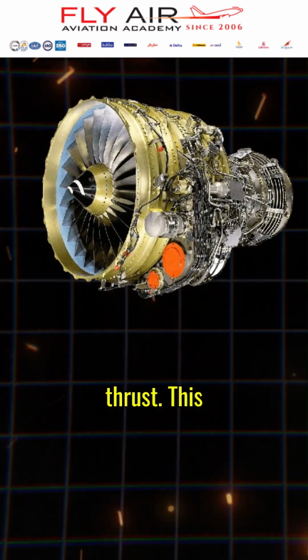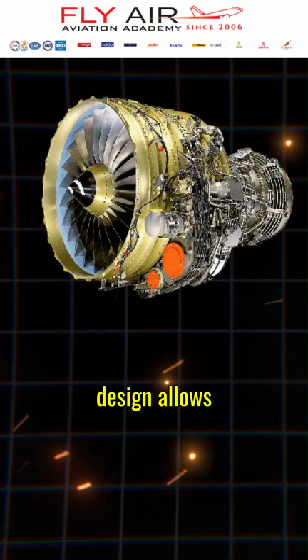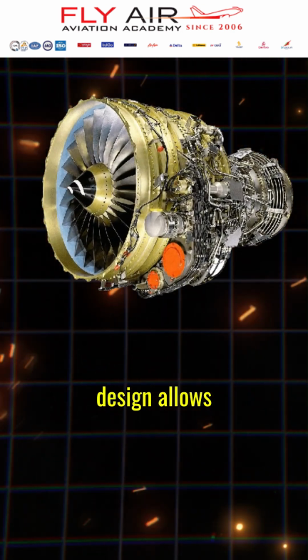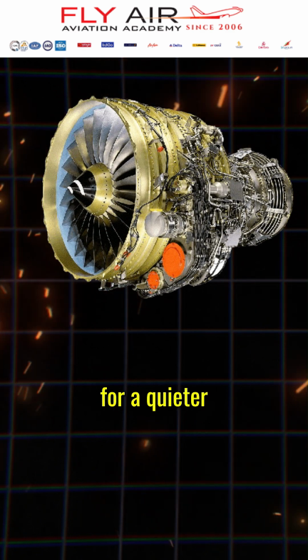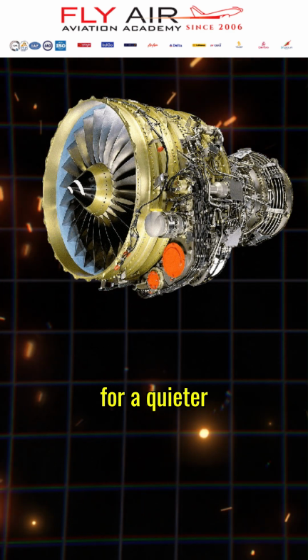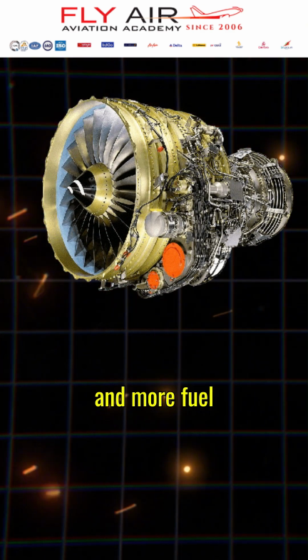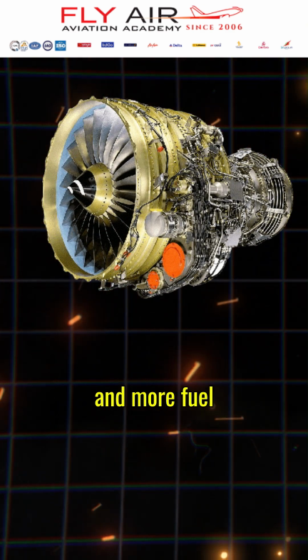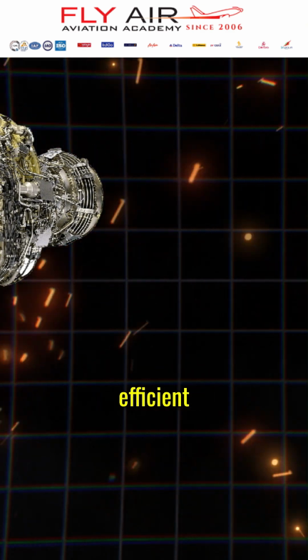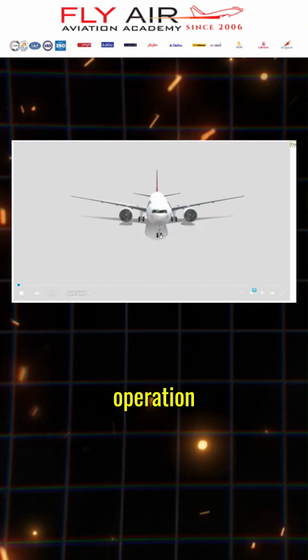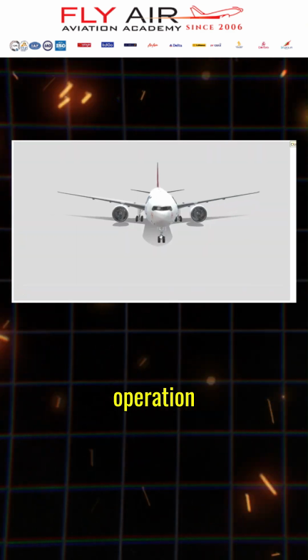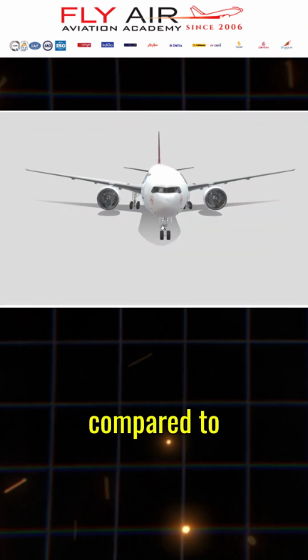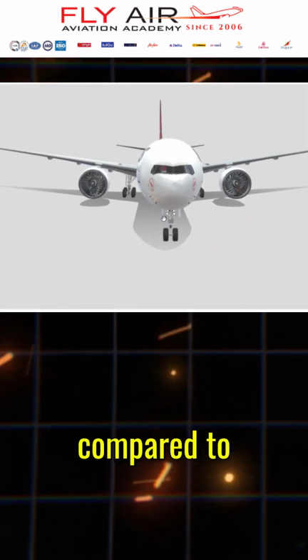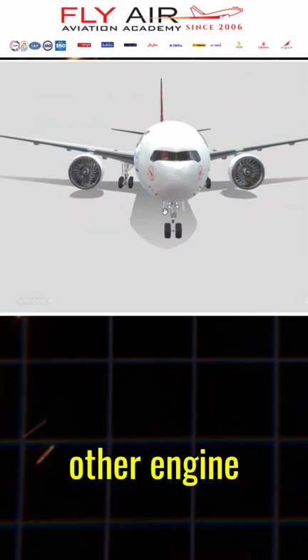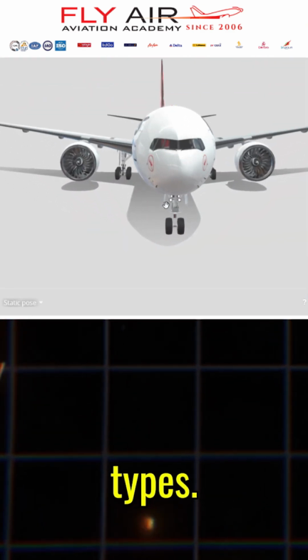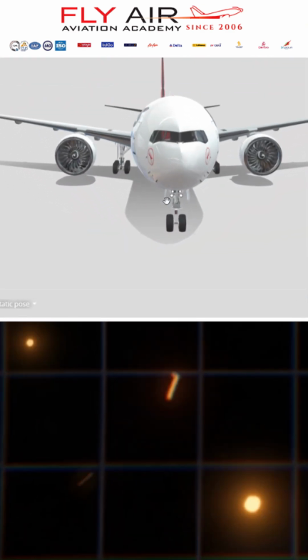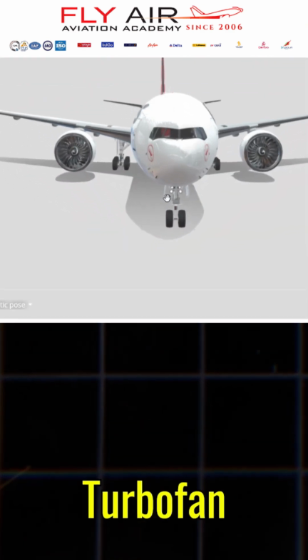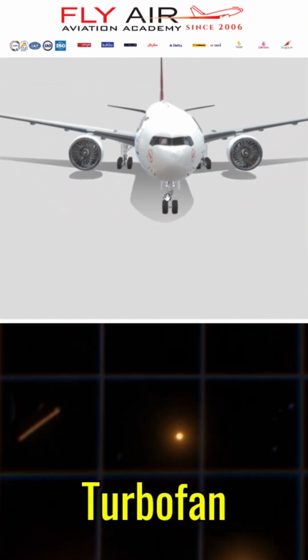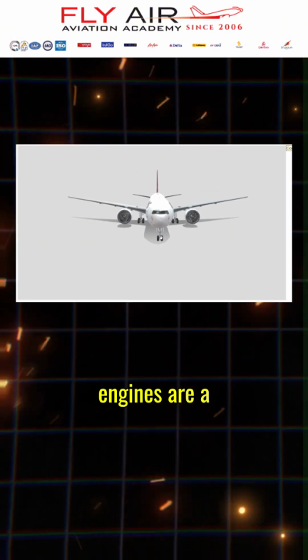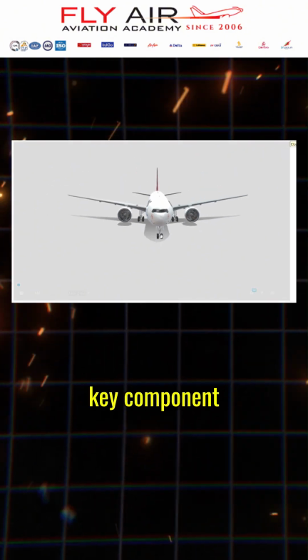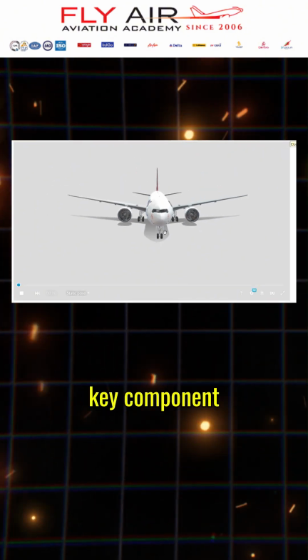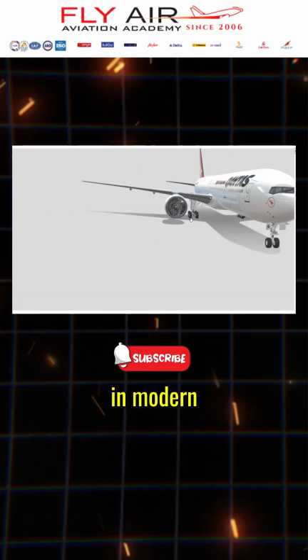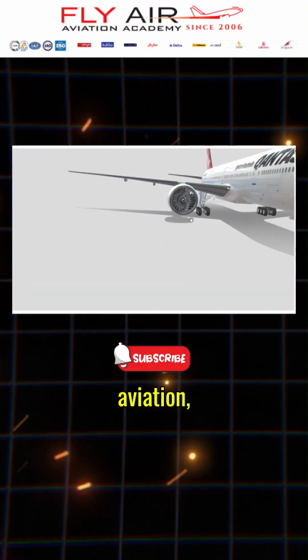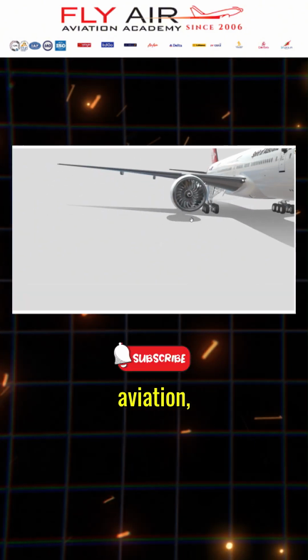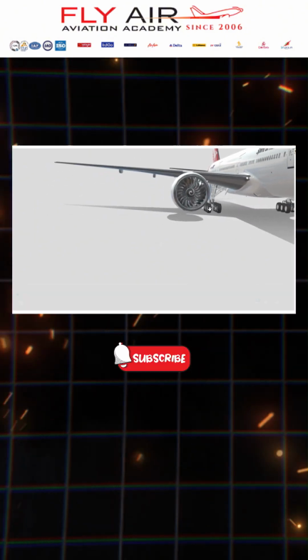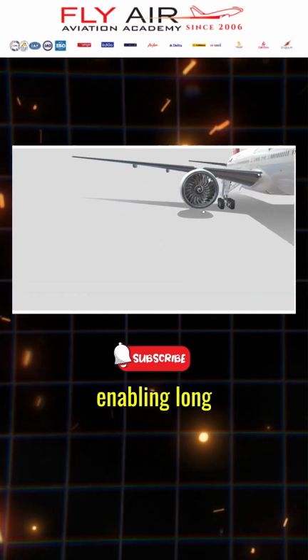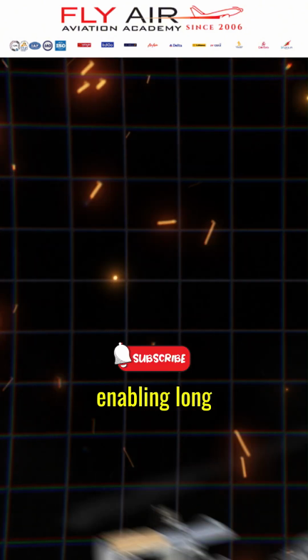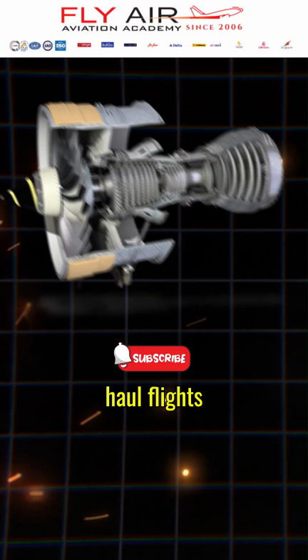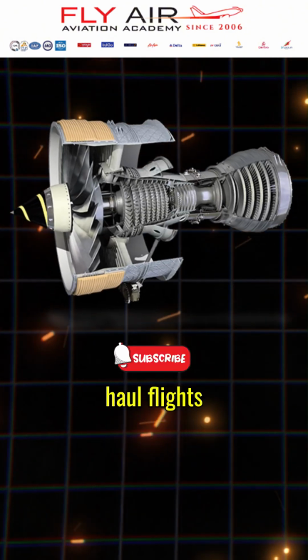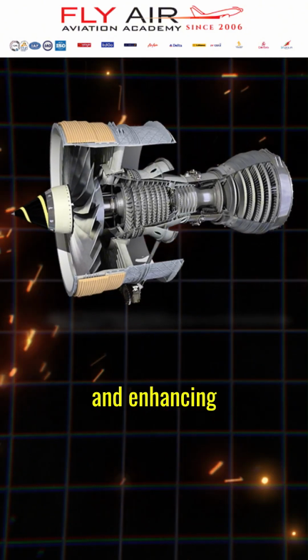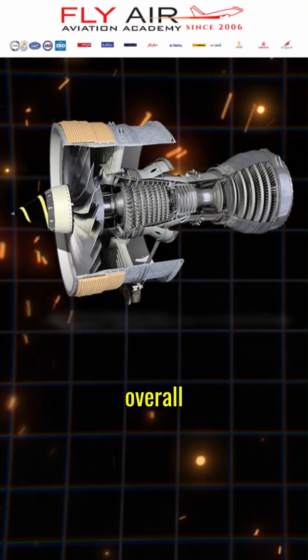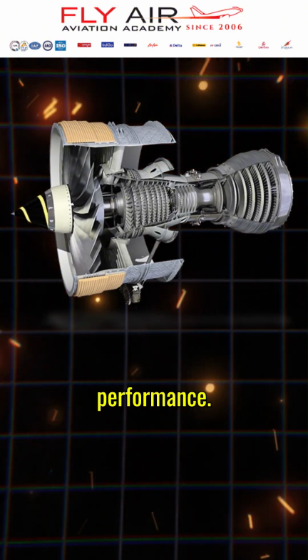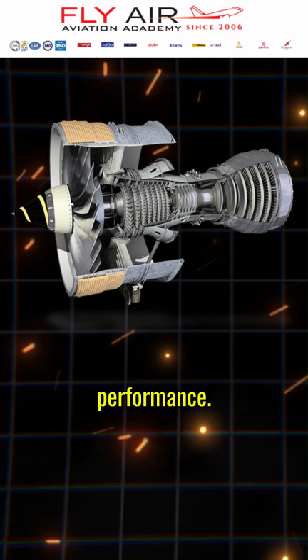This design allows for a quieter and more fuel-efficient operation compared to other engine types. Turbofan engines are a key component in modern aviation, enabling long-haul flights and enhancing overall performance.